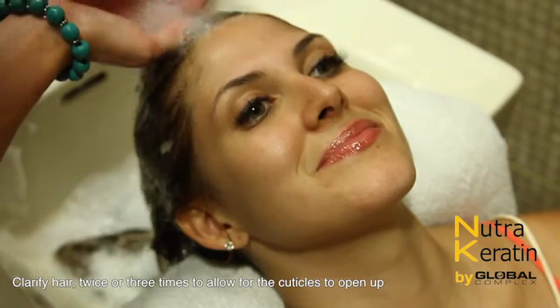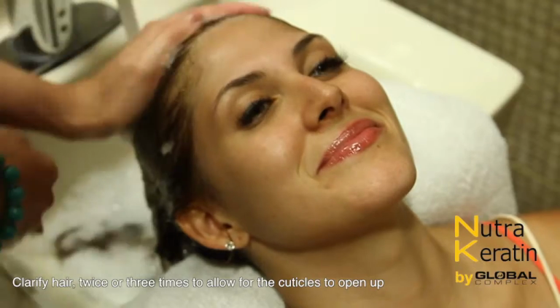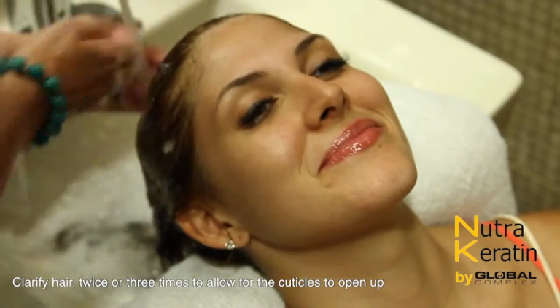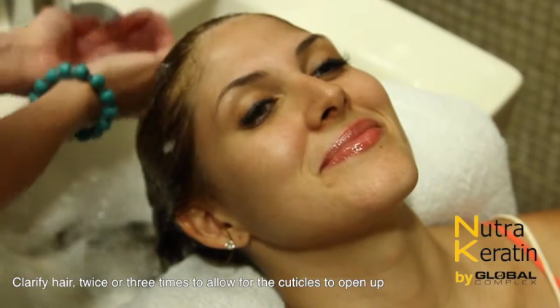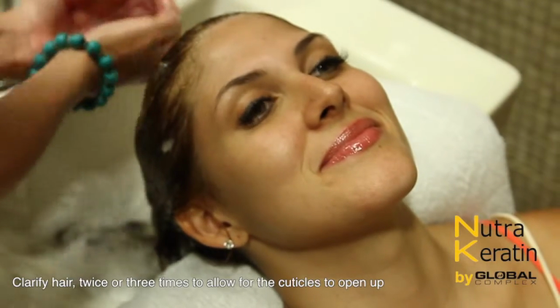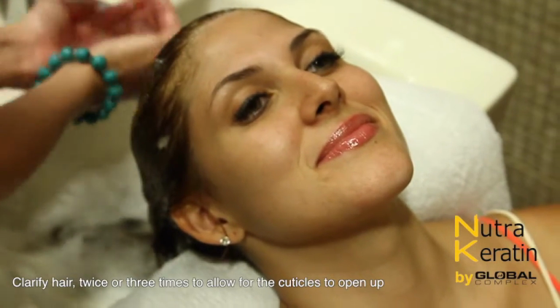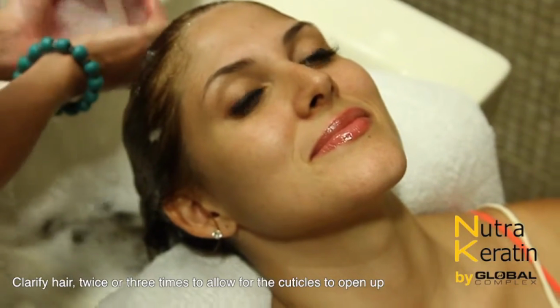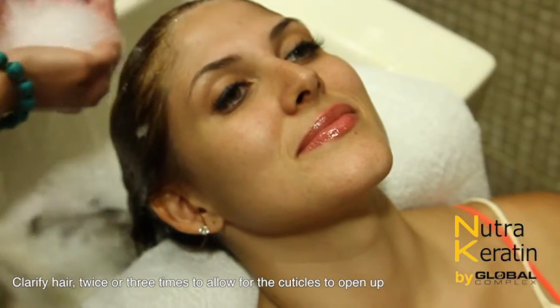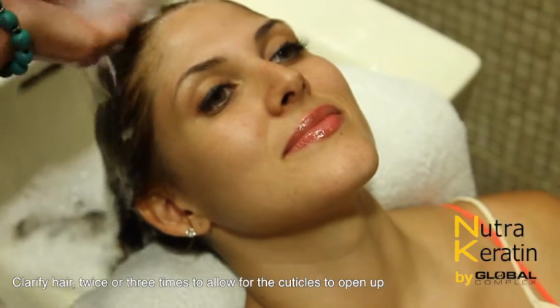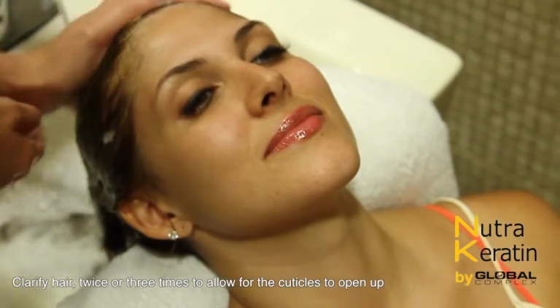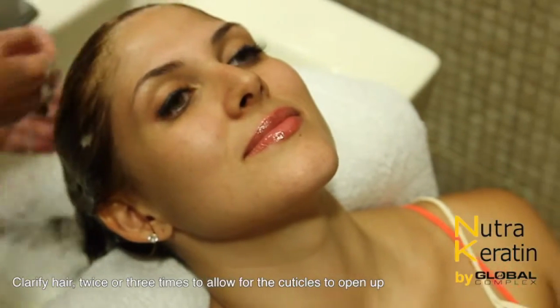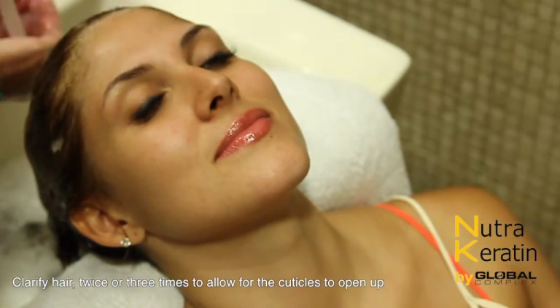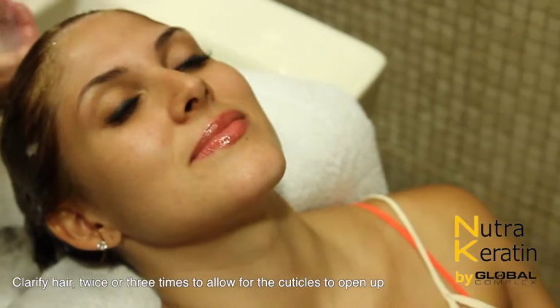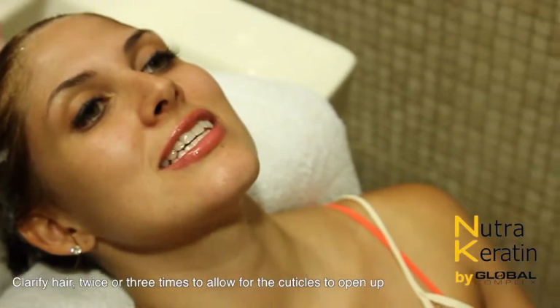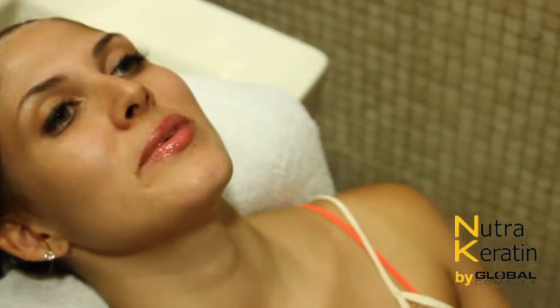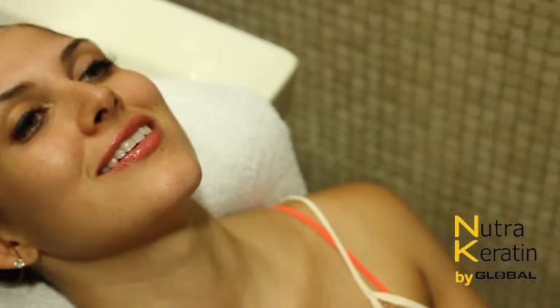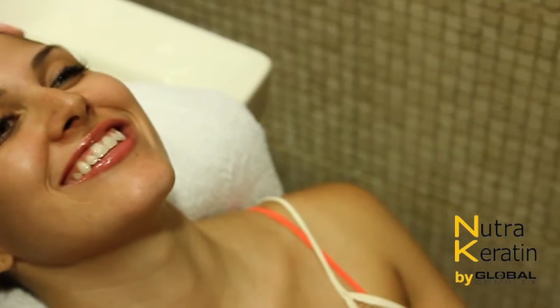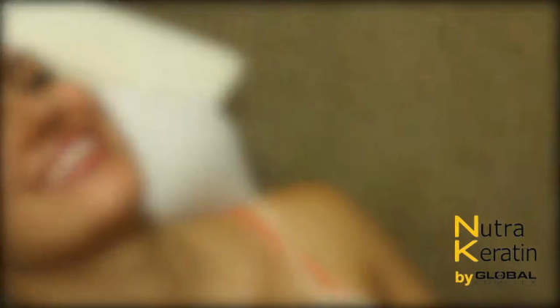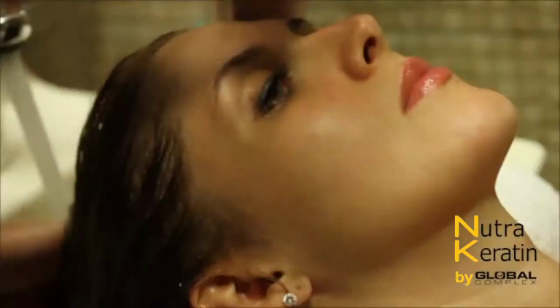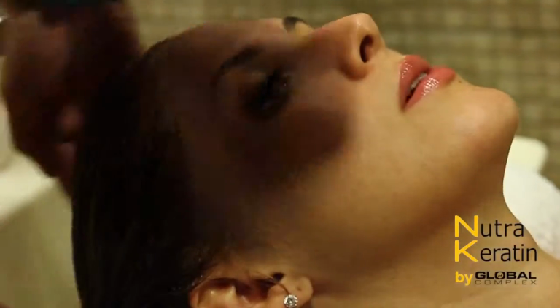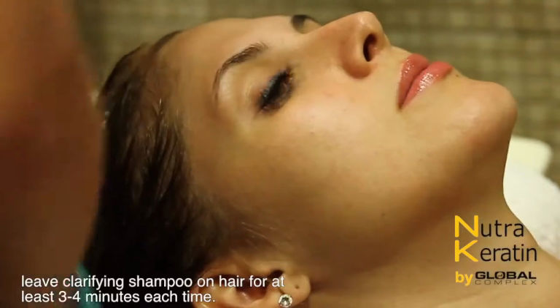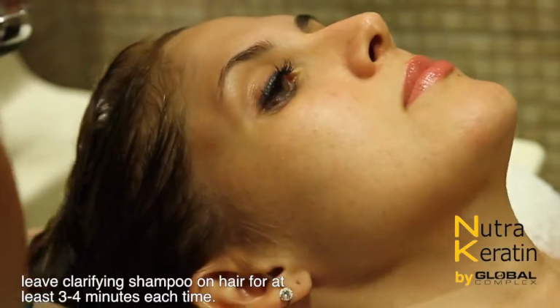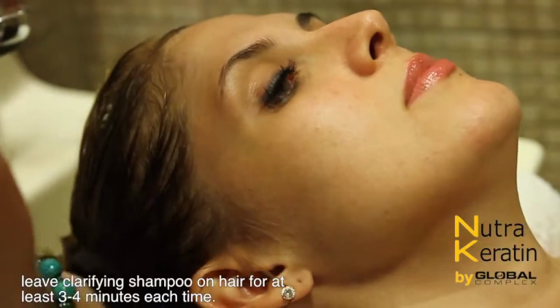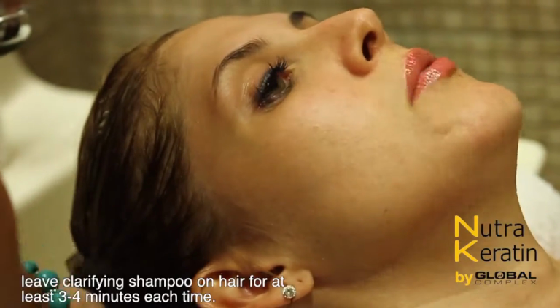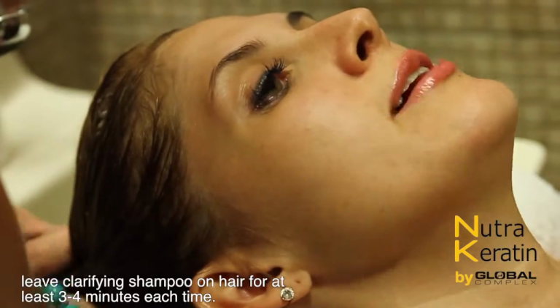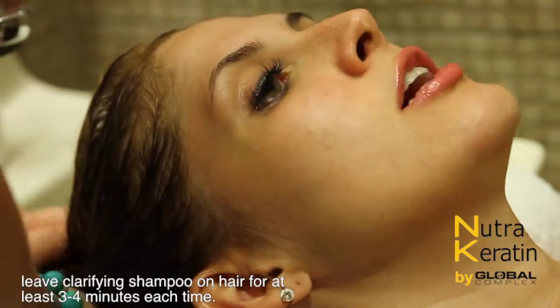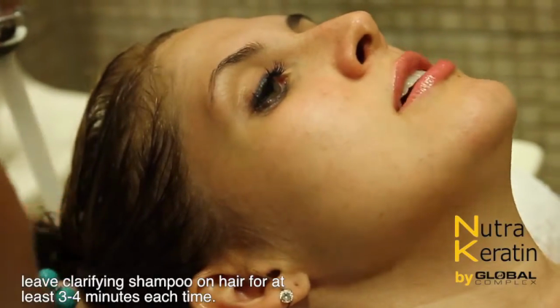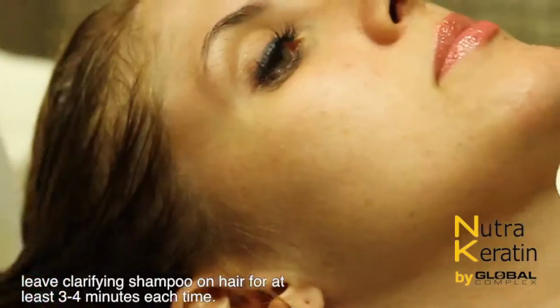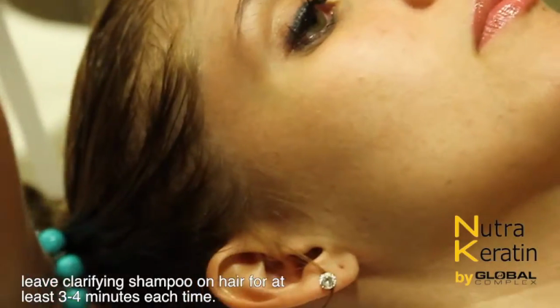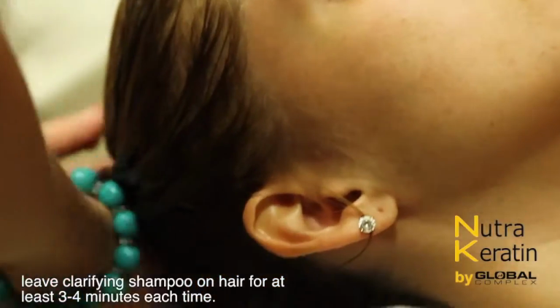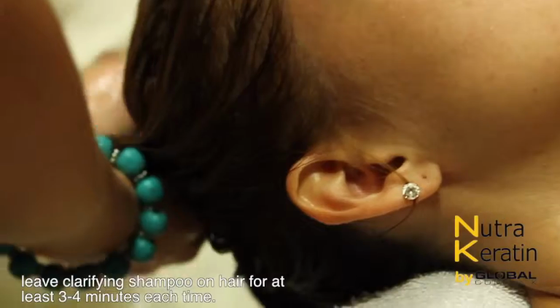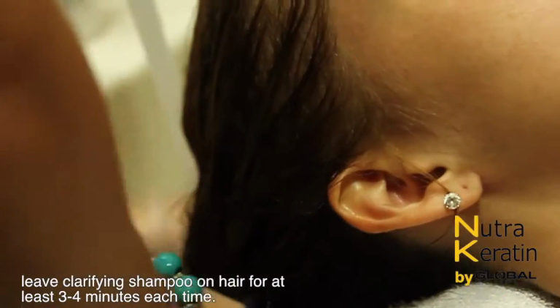Step 2: Leave Clarifying Shampoo on the hair for at least 3 to 4 minutes each time.